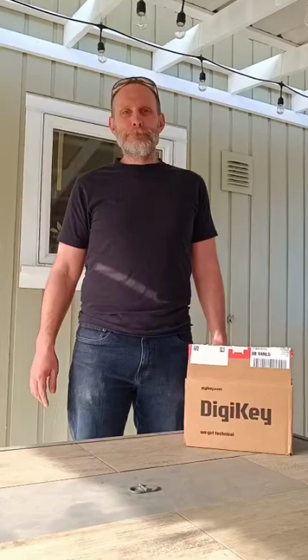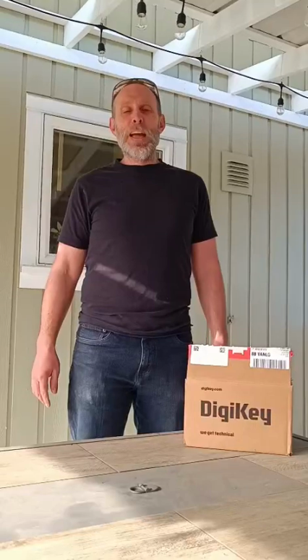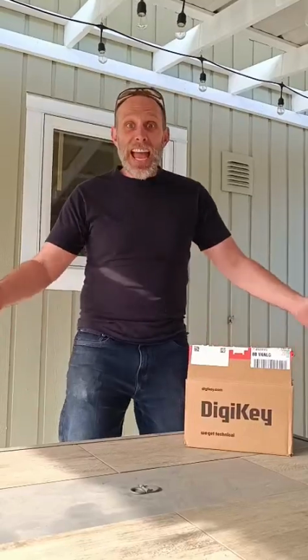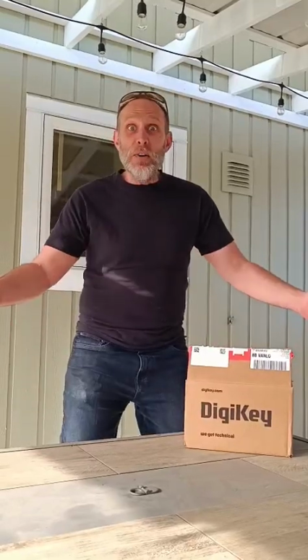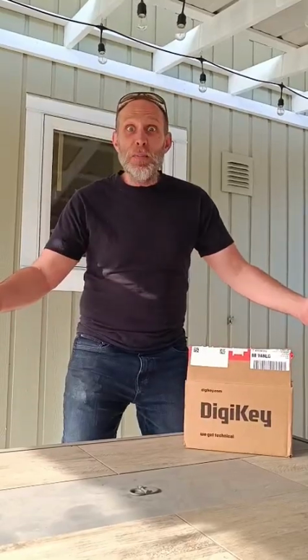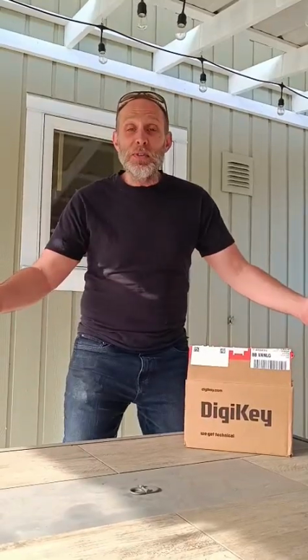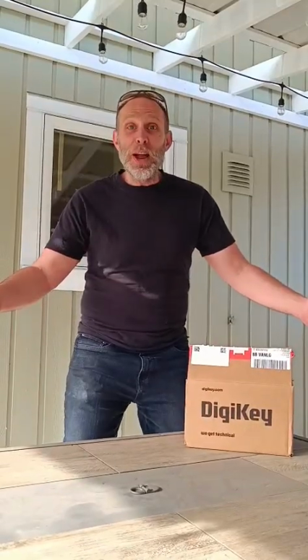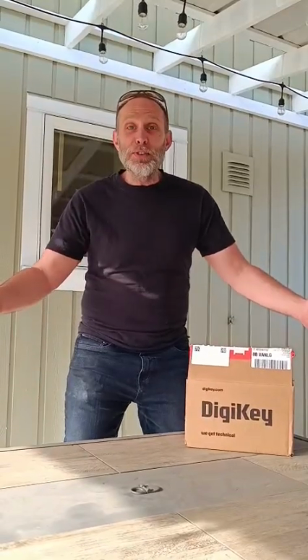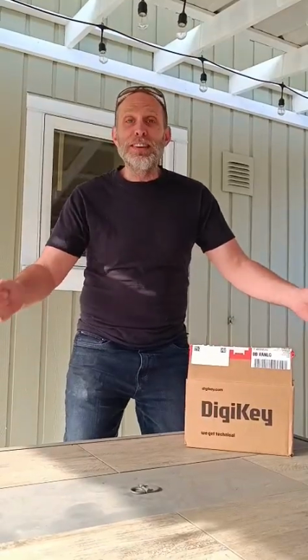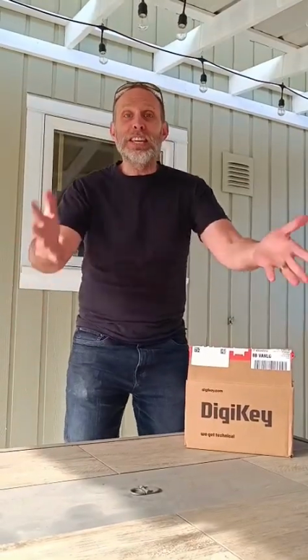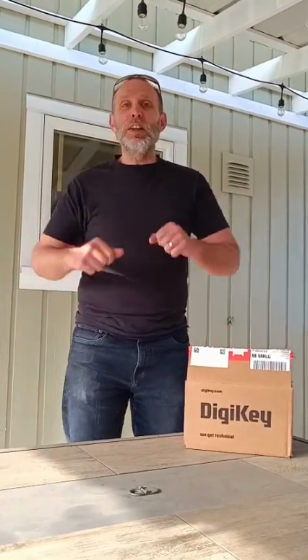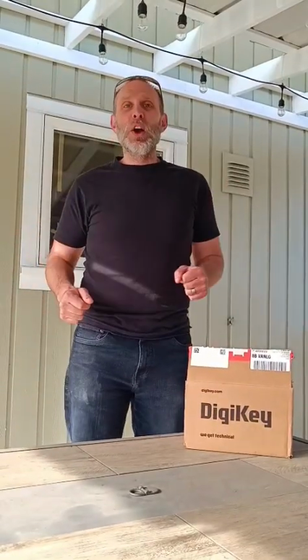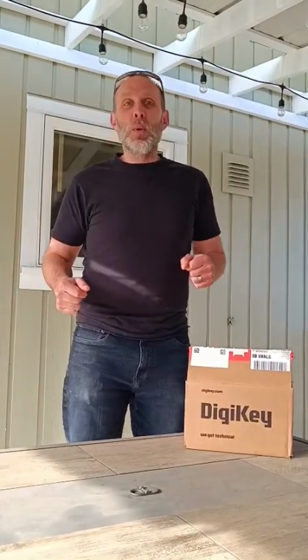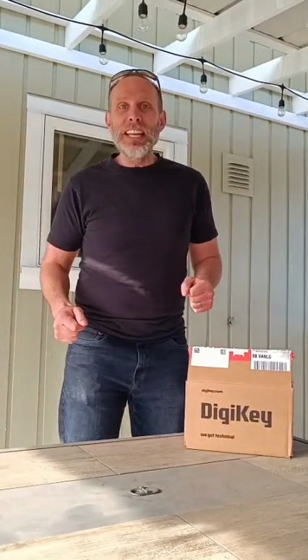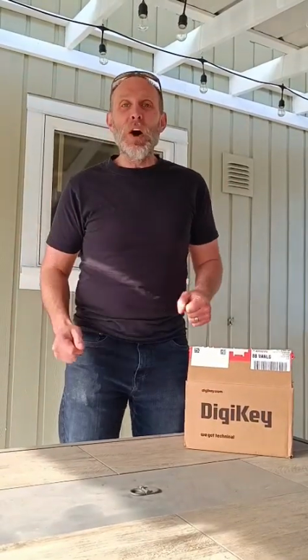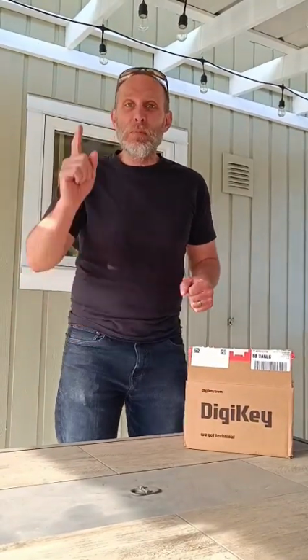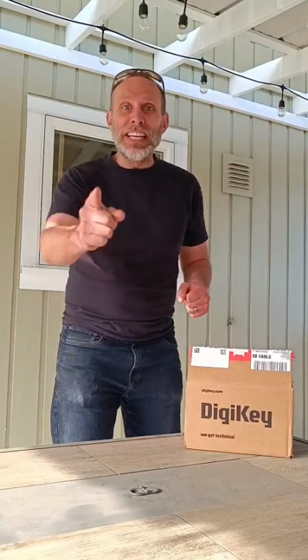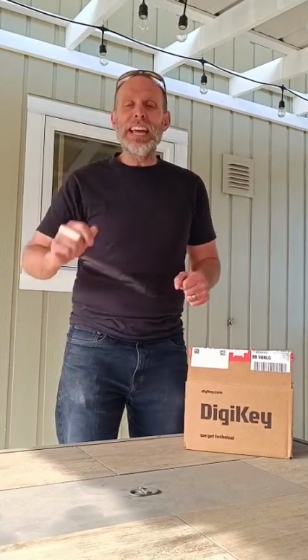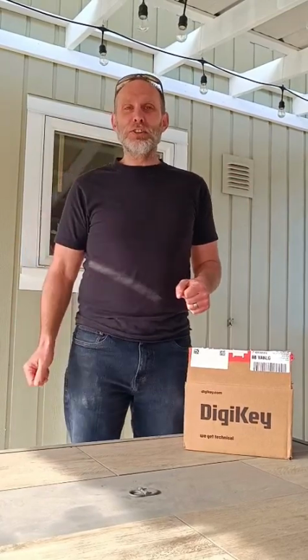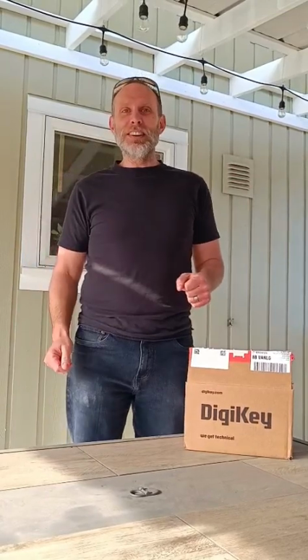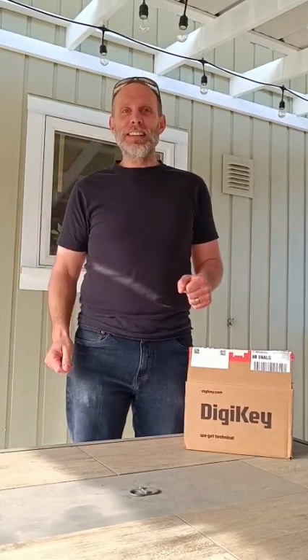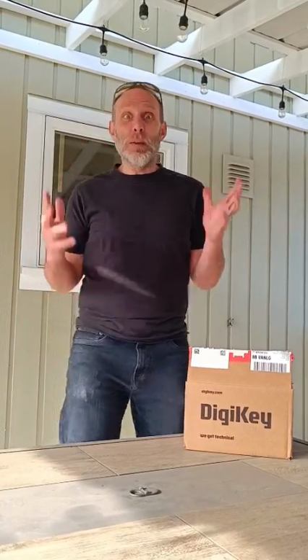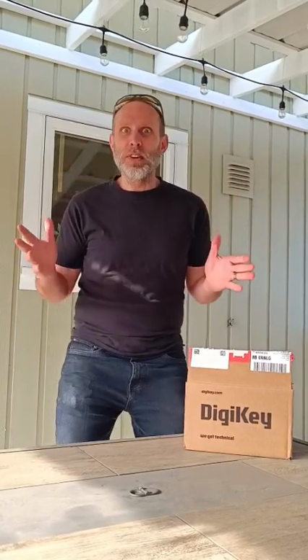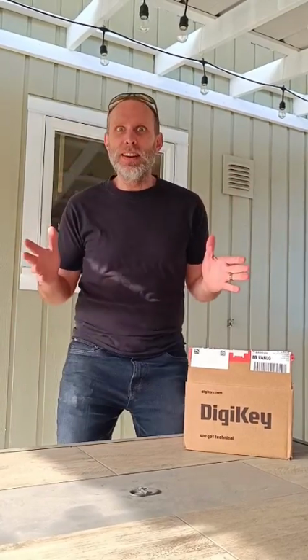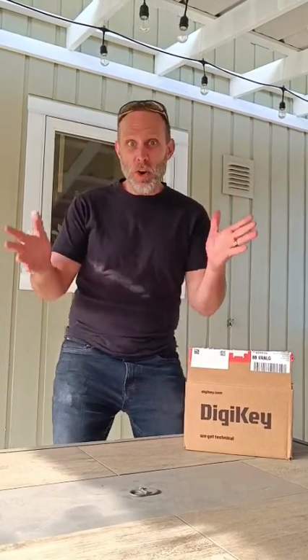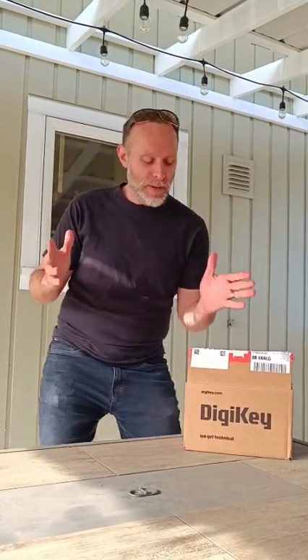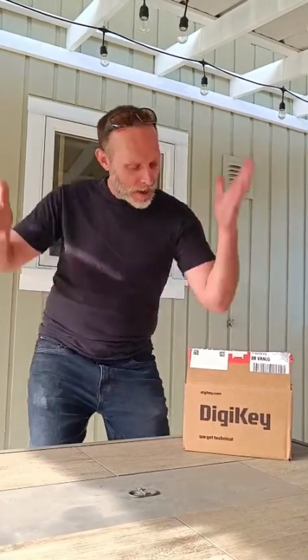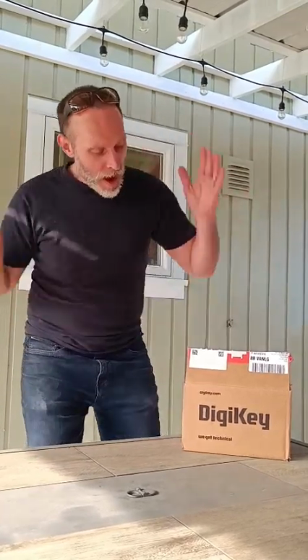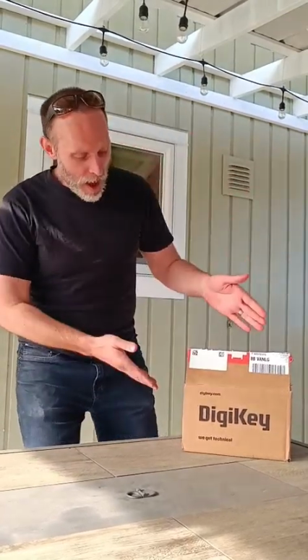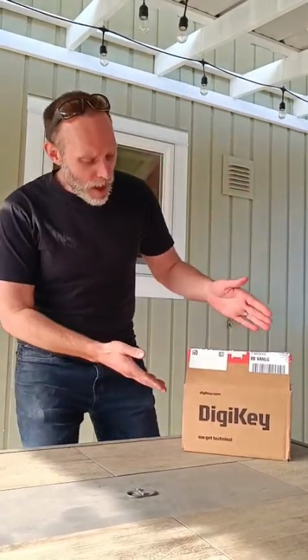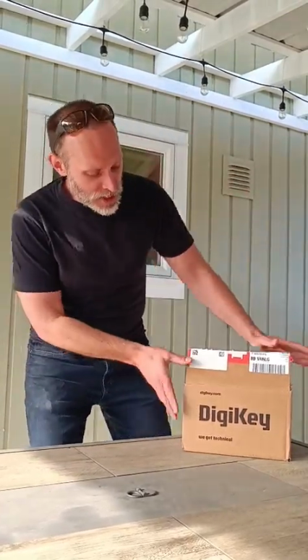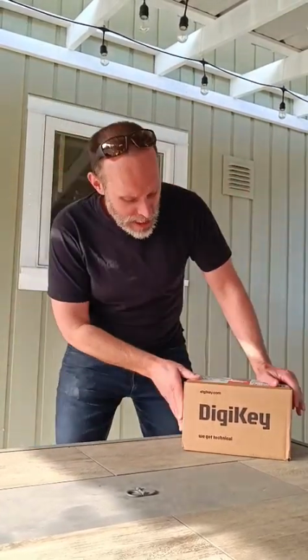Hey, welcome back to another episode of Casey Builds, where we live on the bleeding edge of creativity. And I'm so excited today — DigiKey!